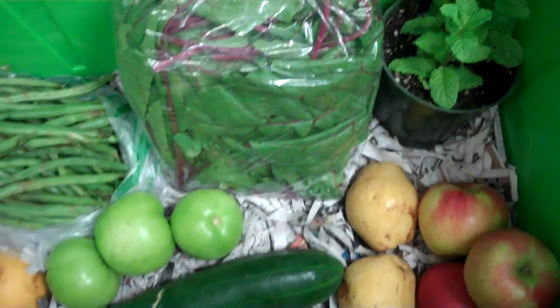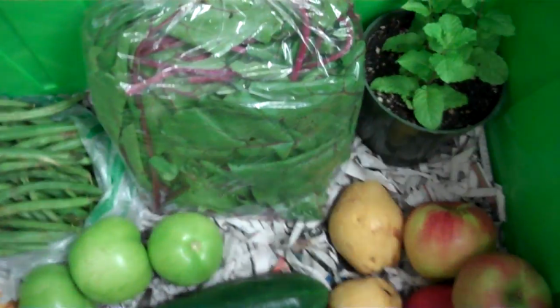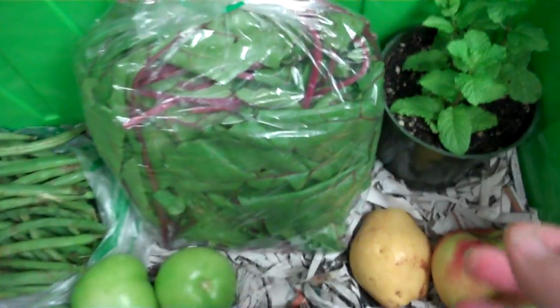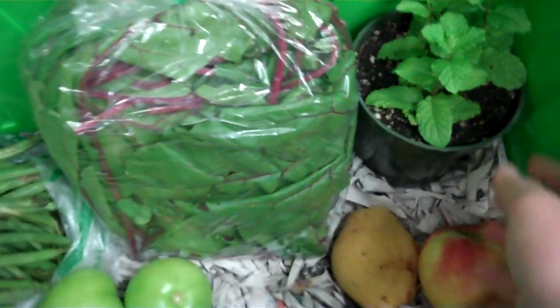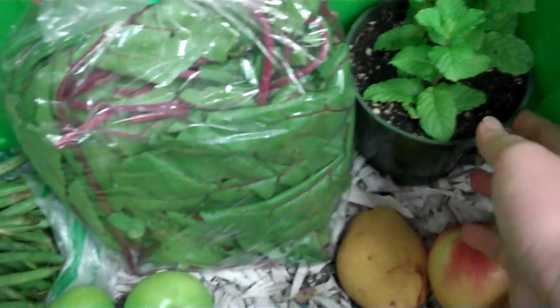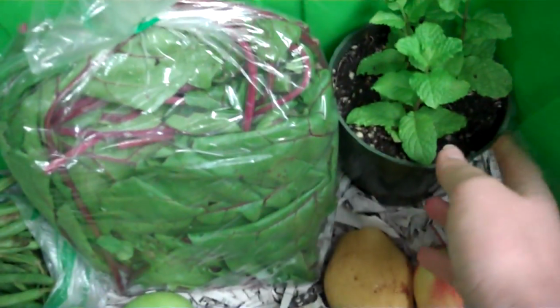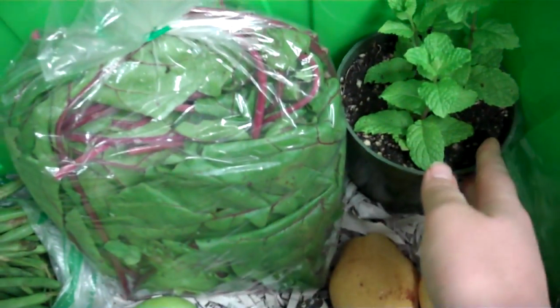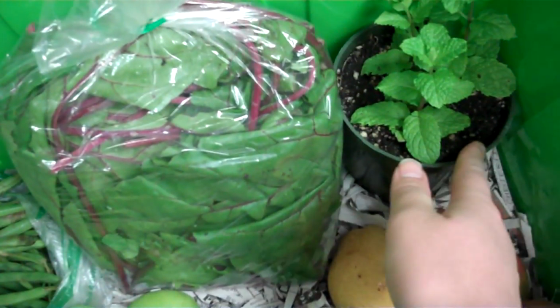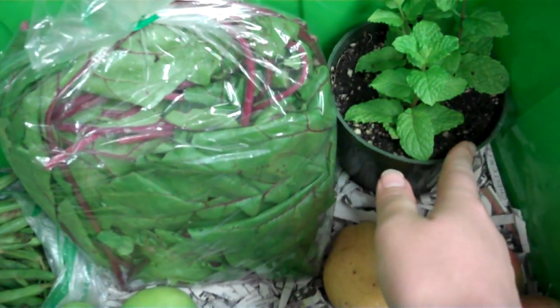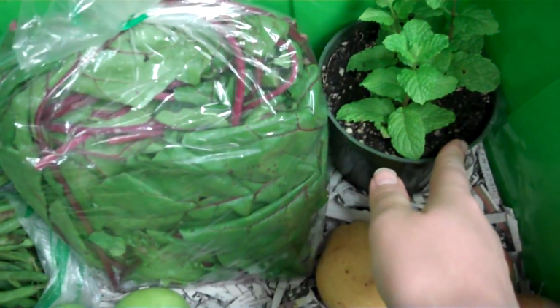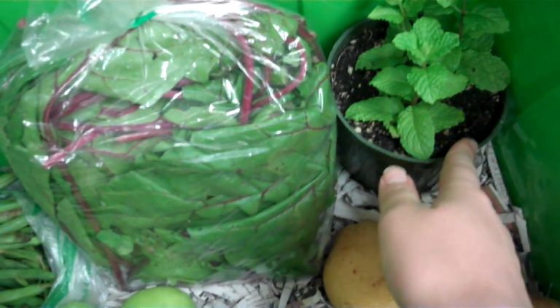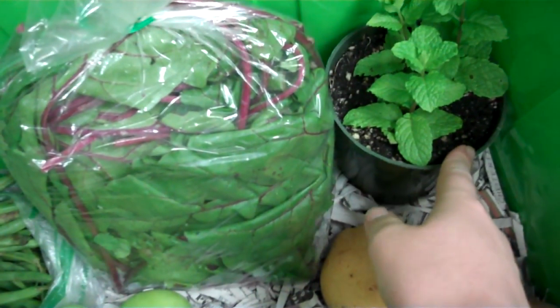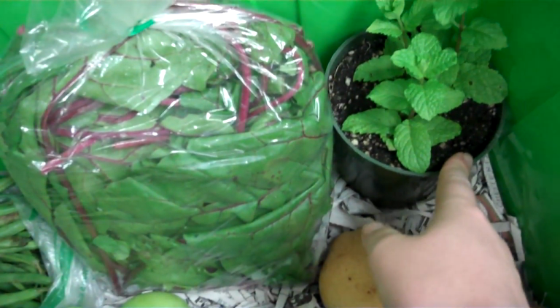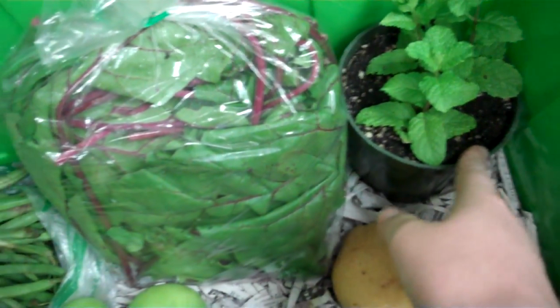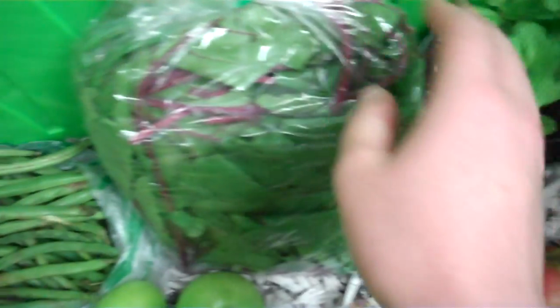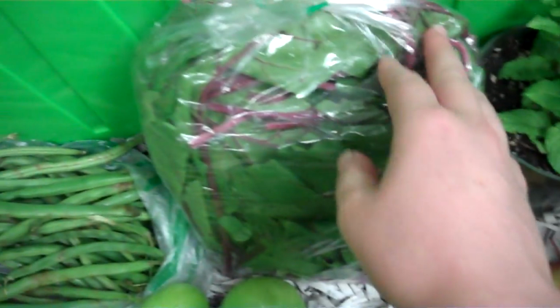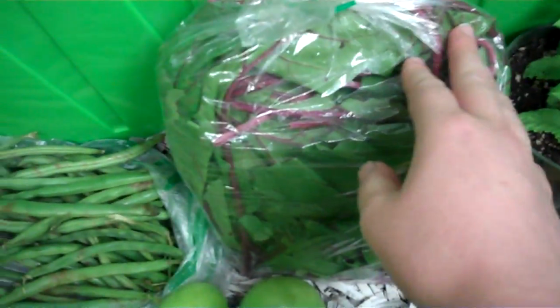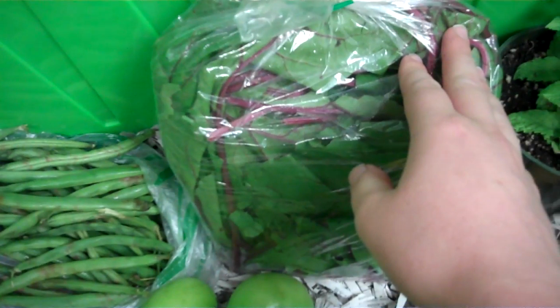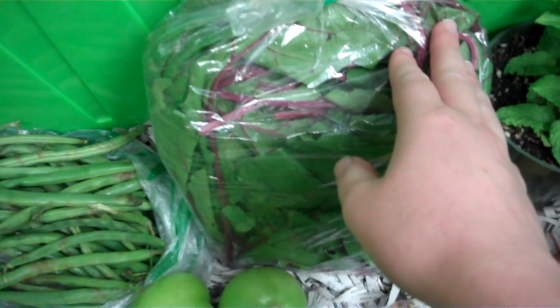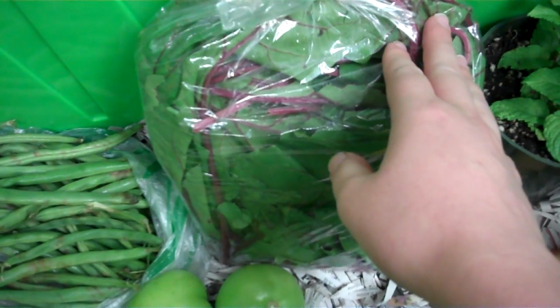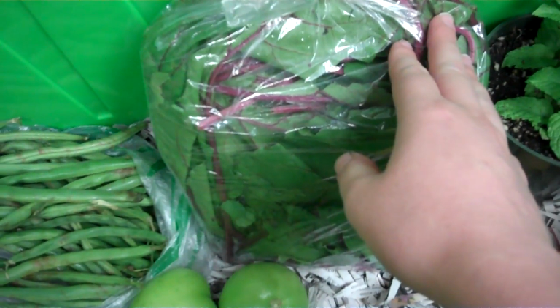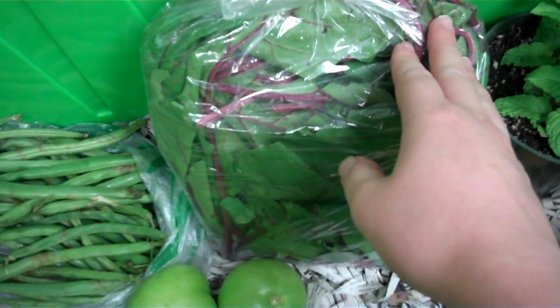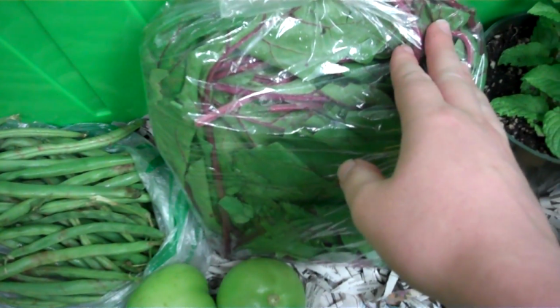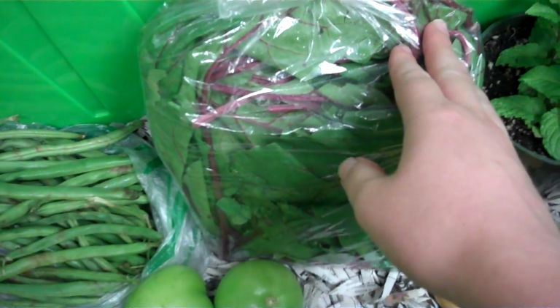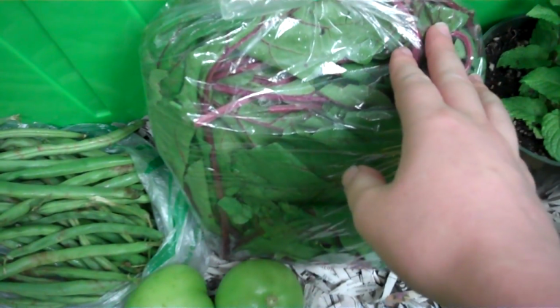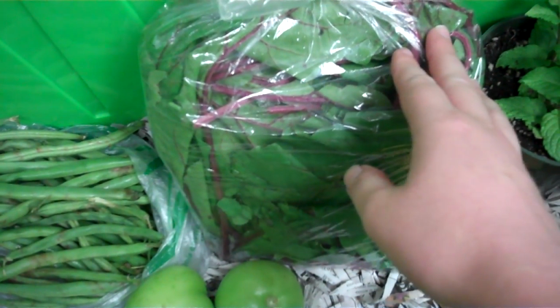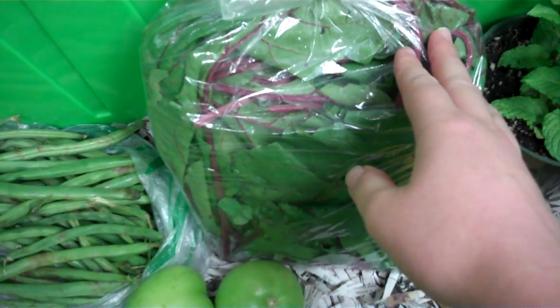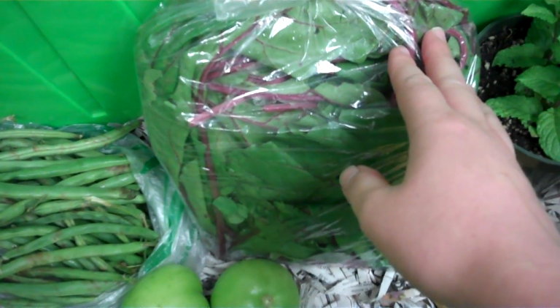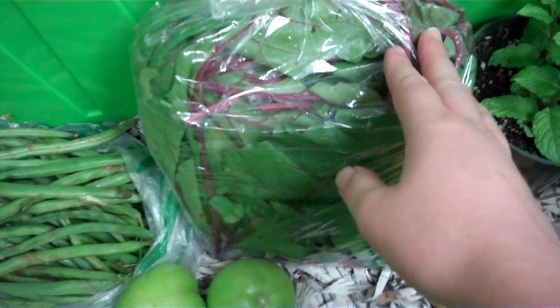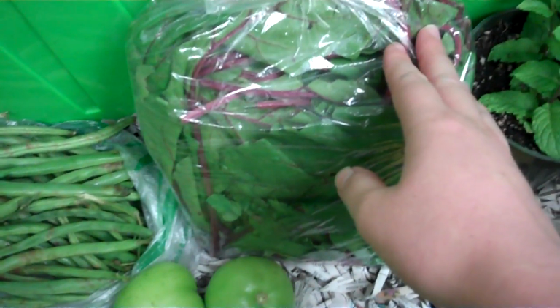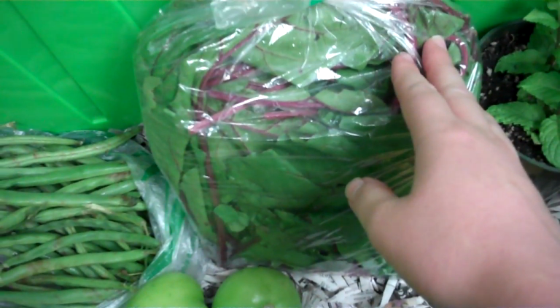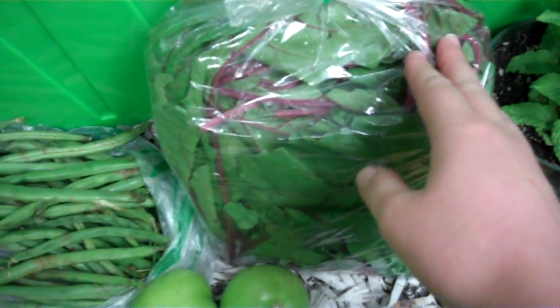We have a spearmint plant coming your way from my father's farm. Some beet greens — these cook up just like collard greens or other winter greens — also from my father's farm.